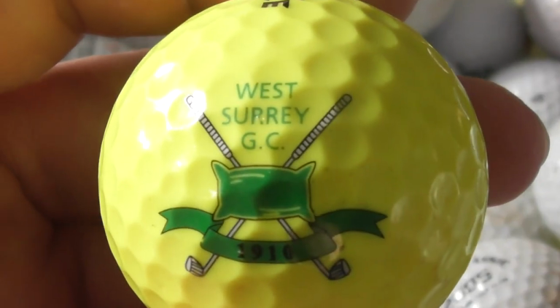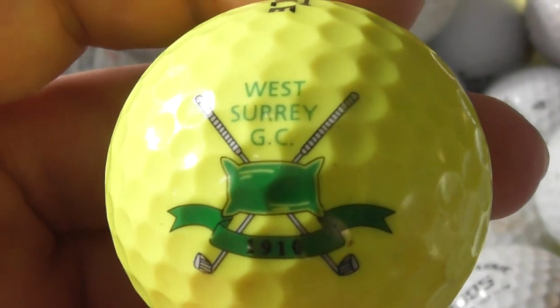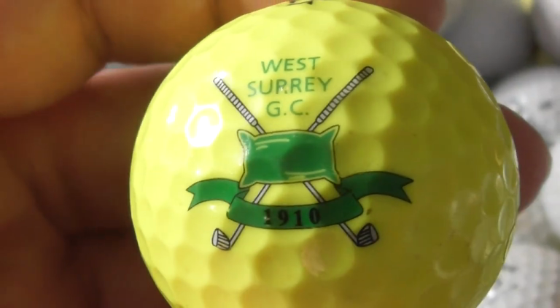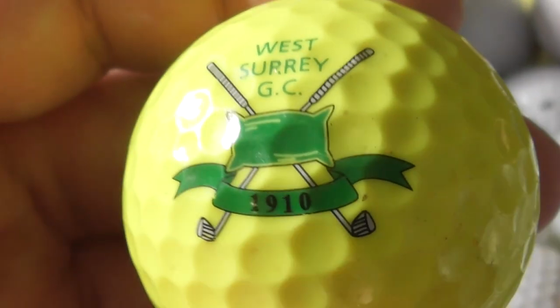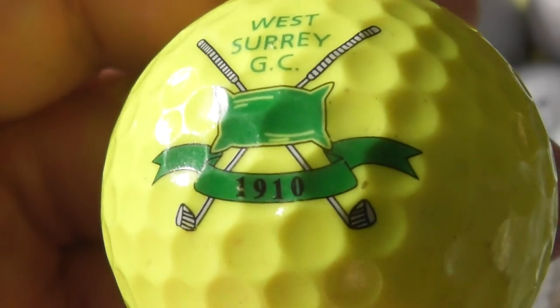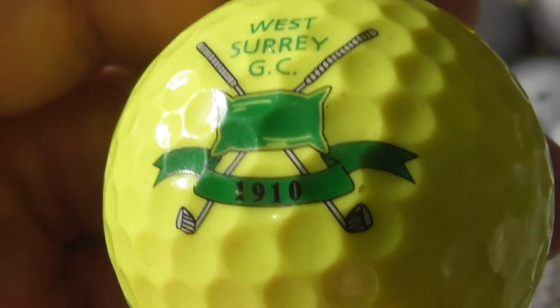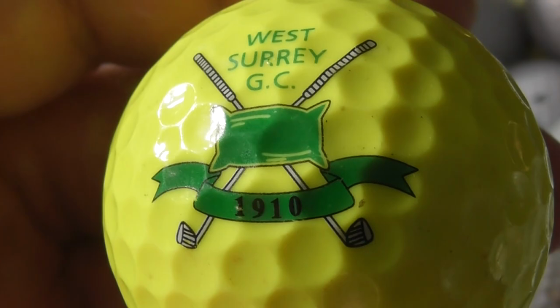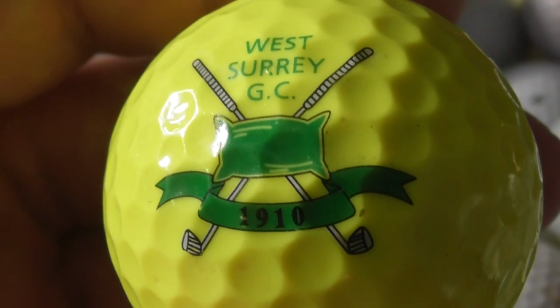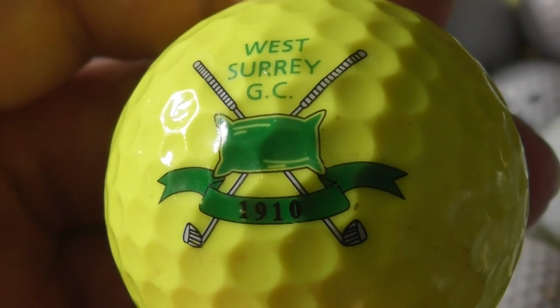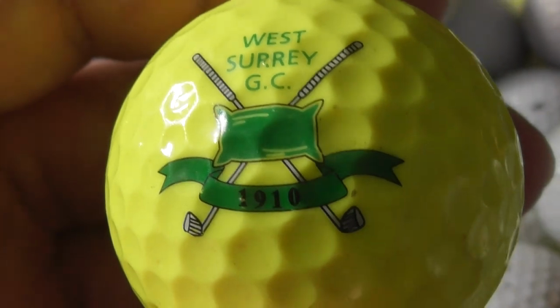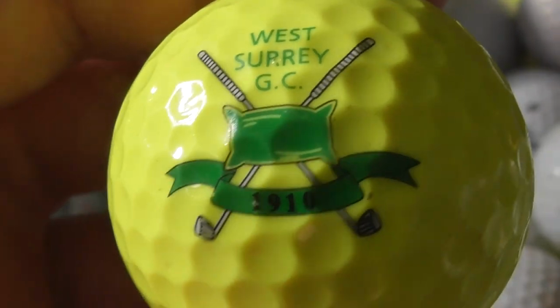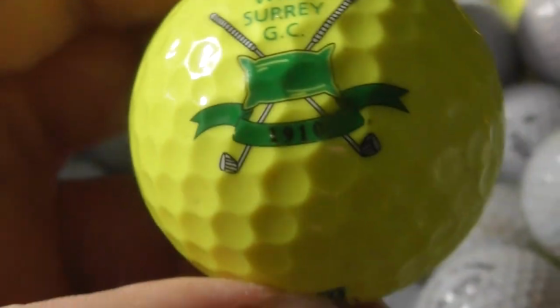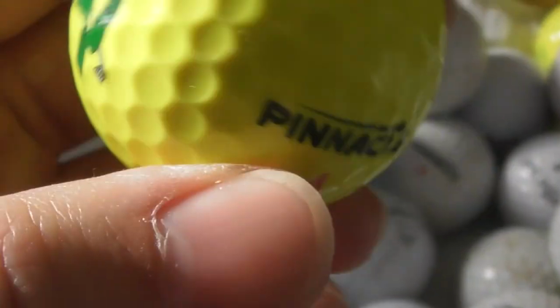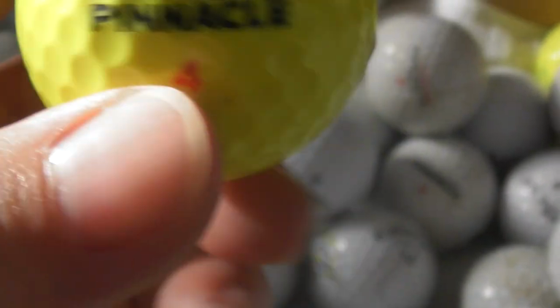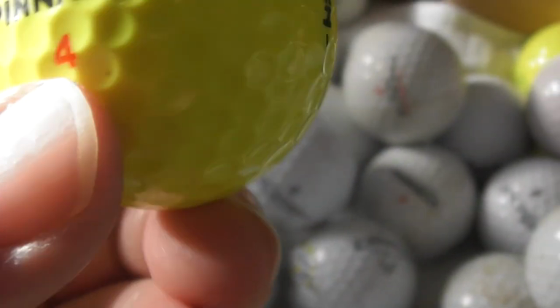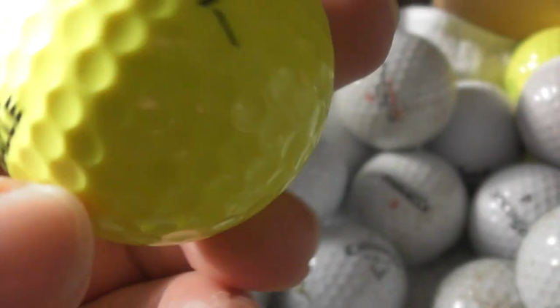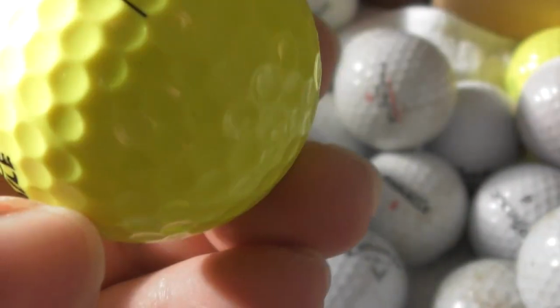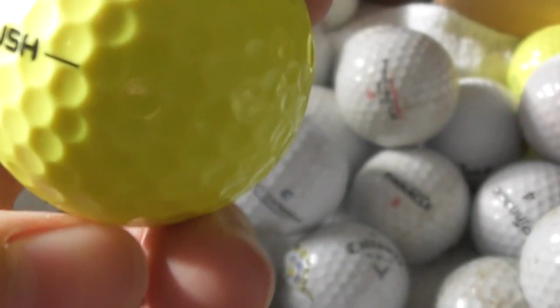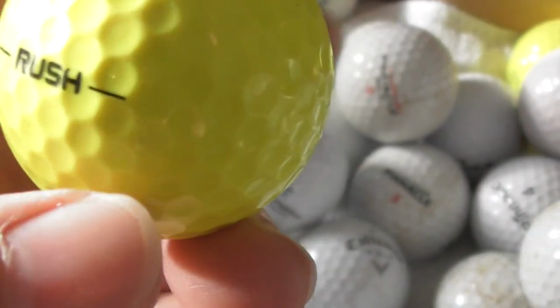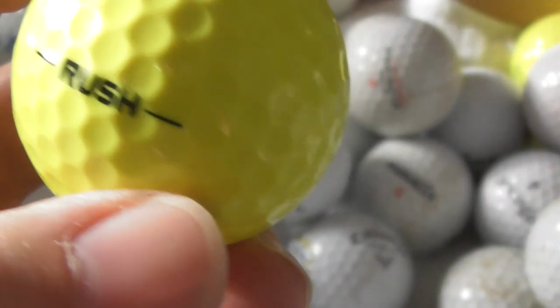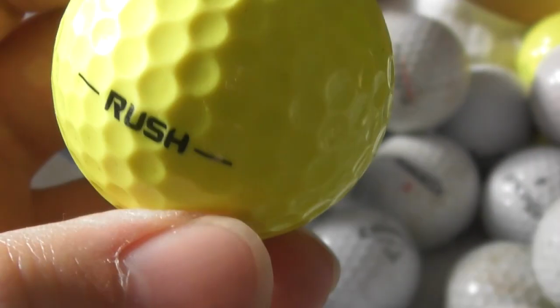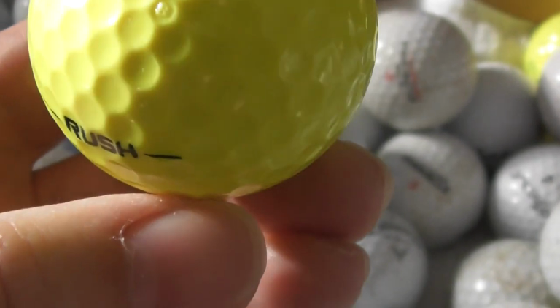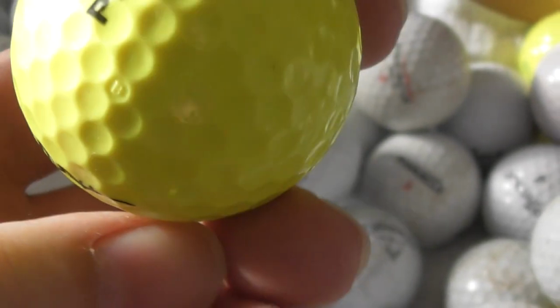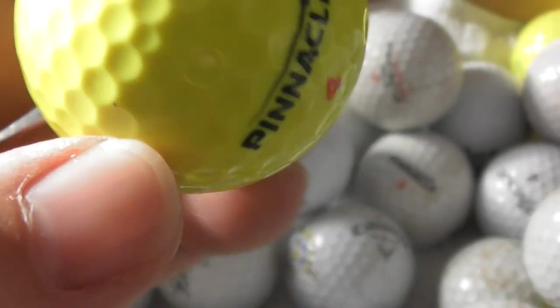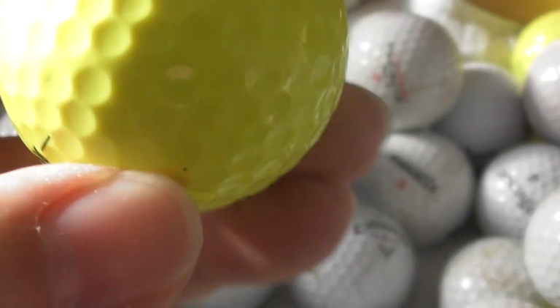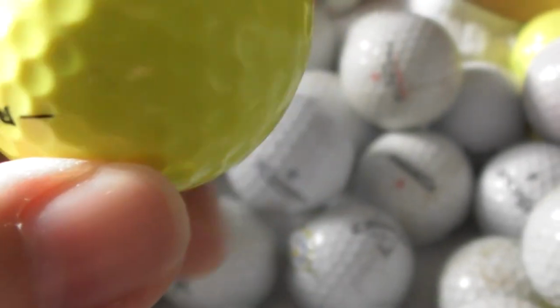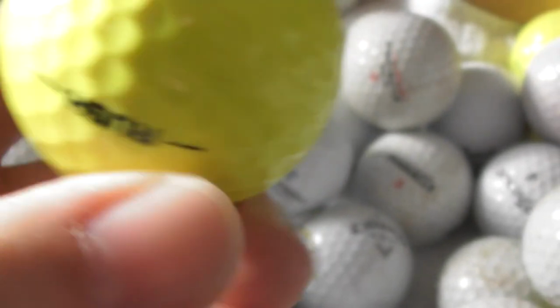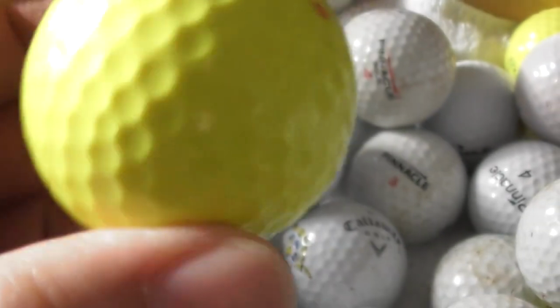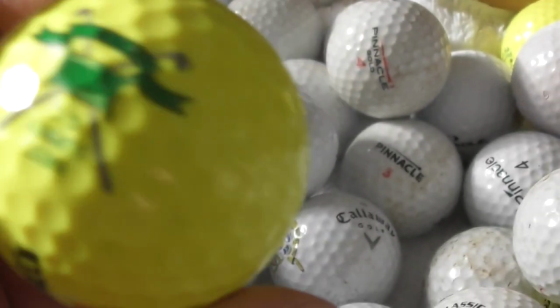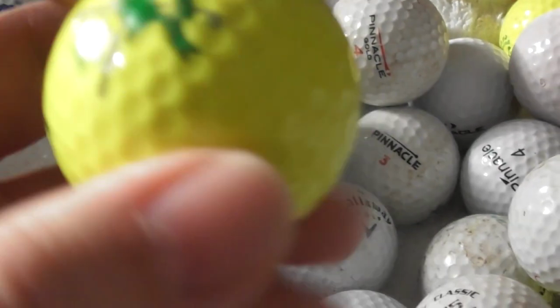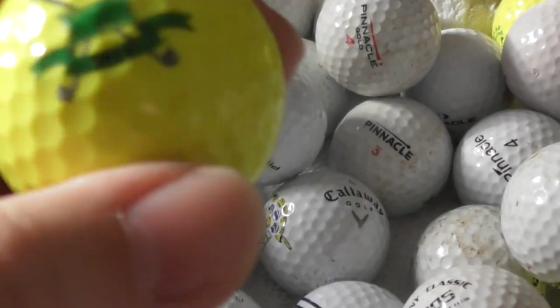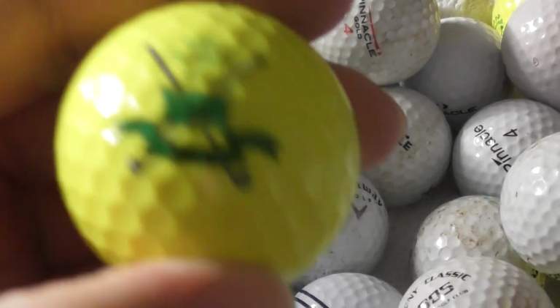West Surrey Golf Club, 1910. Logo's in perfect condition. It's one of those nice bright yellow balls, and the ball looks very good condition overall — that's a decent one.